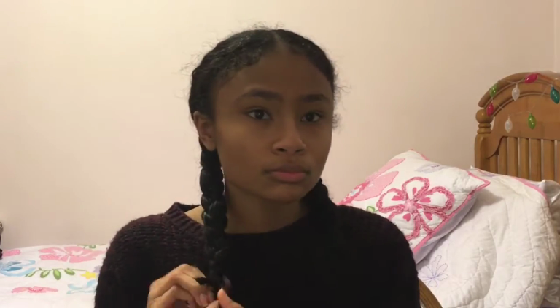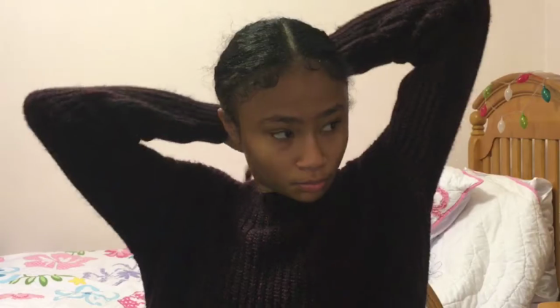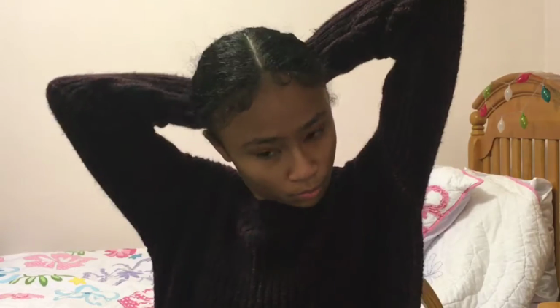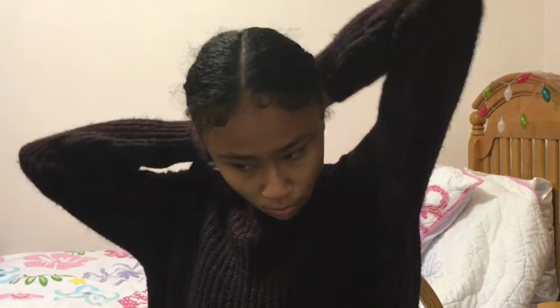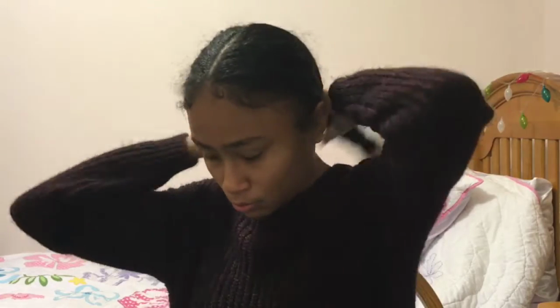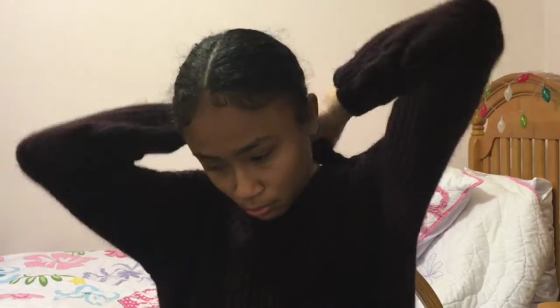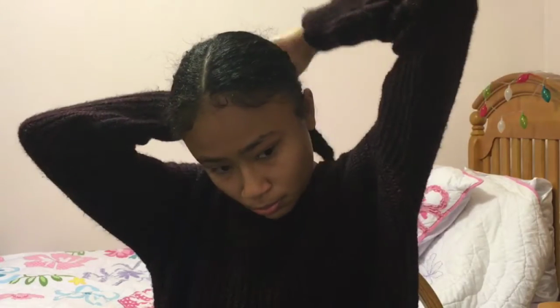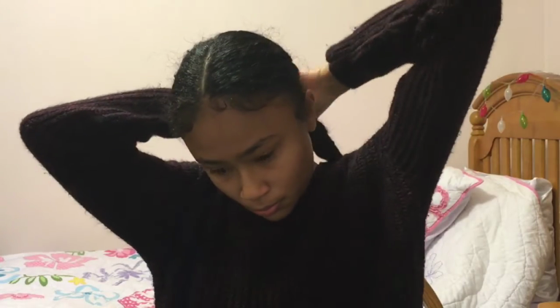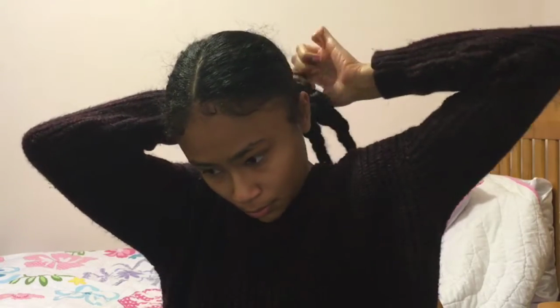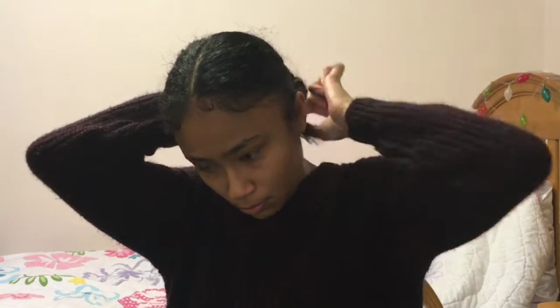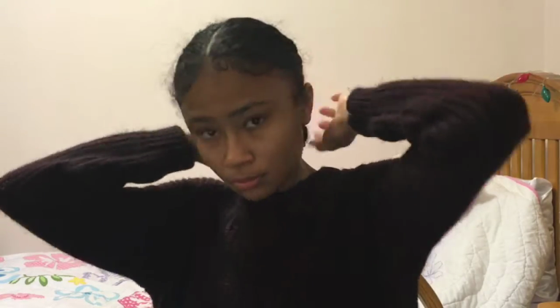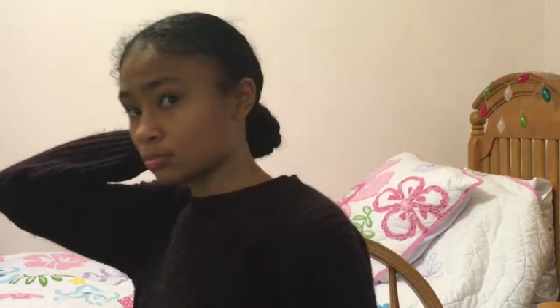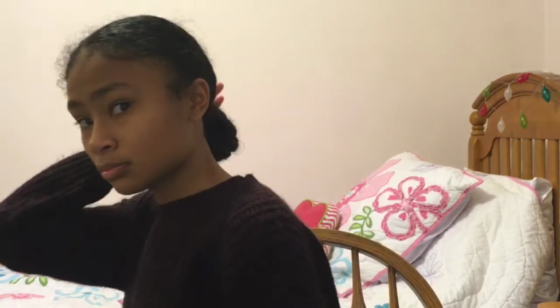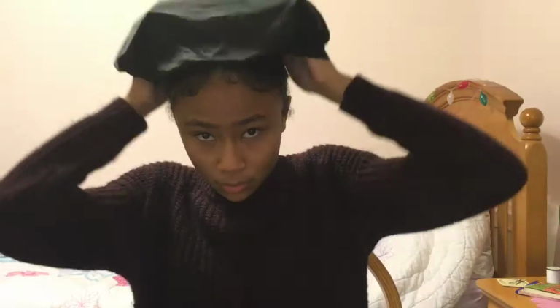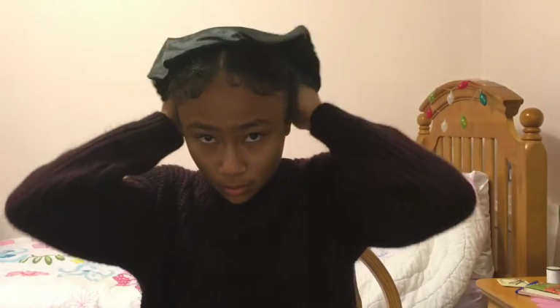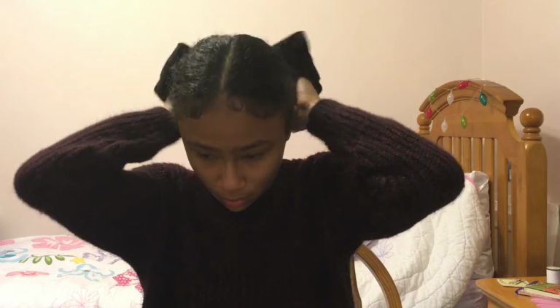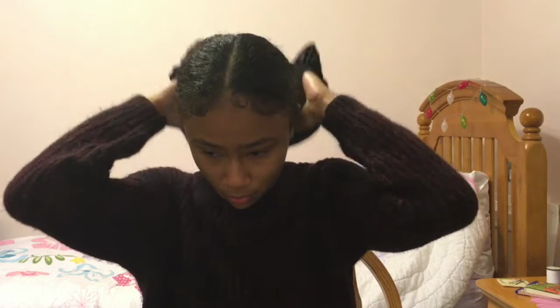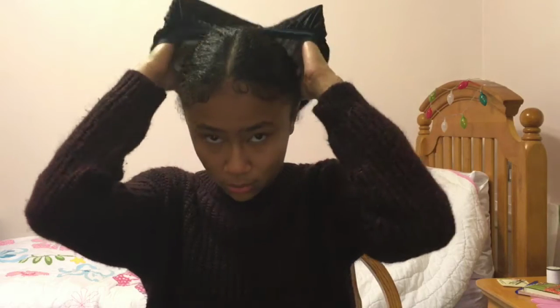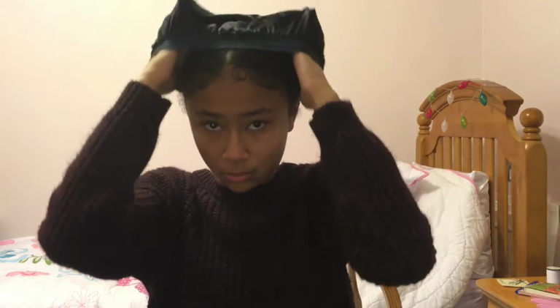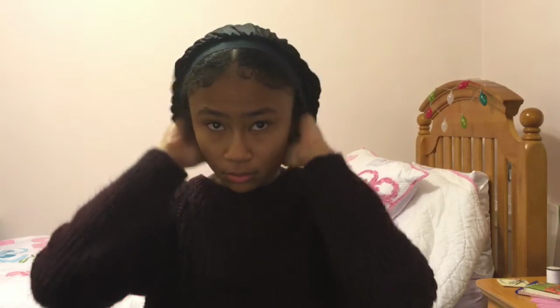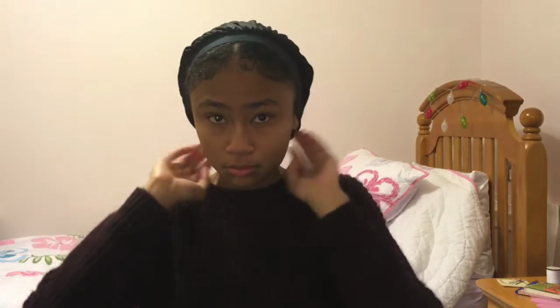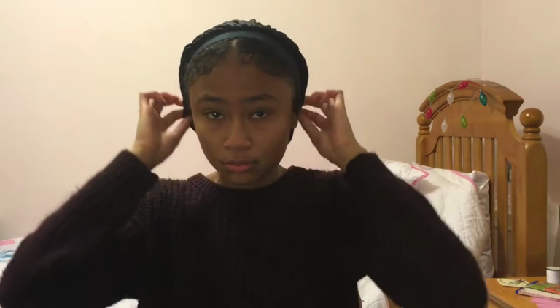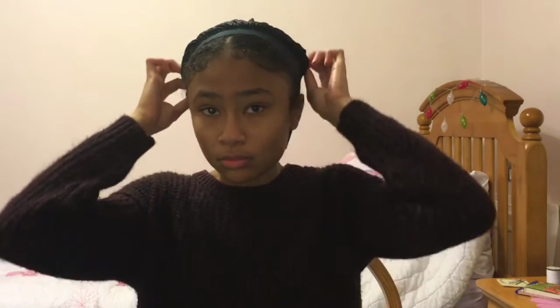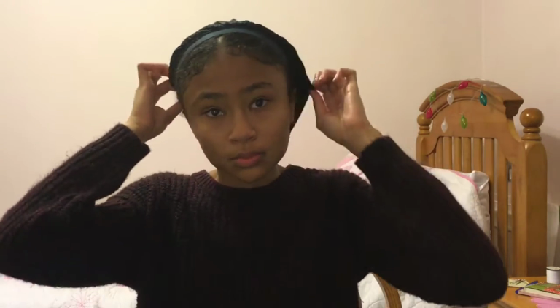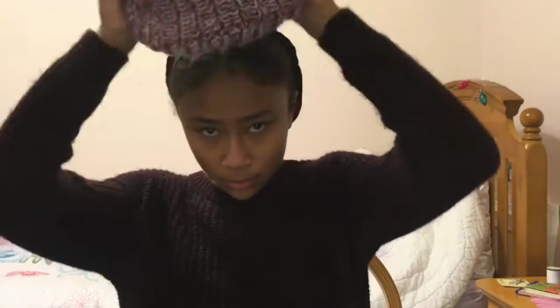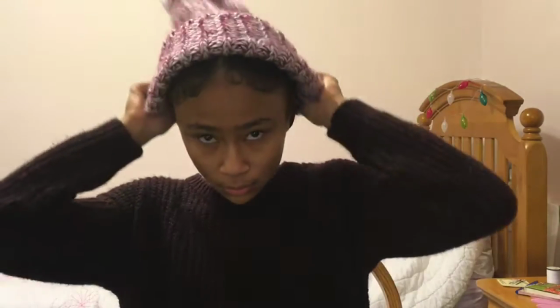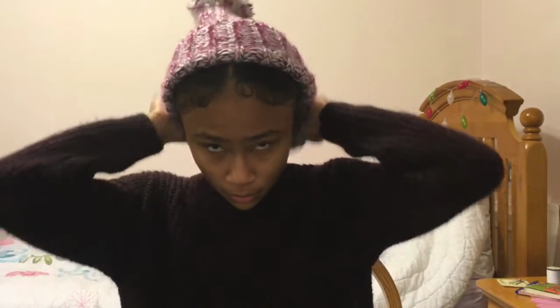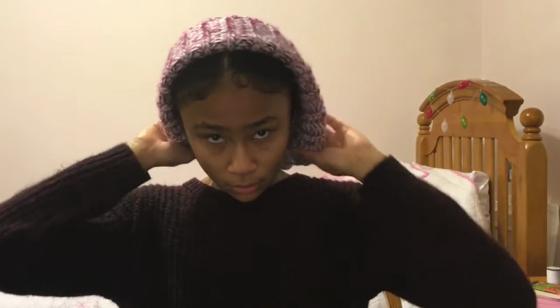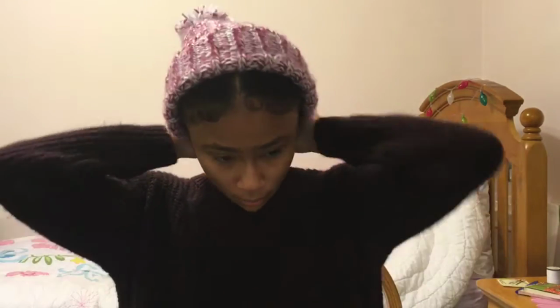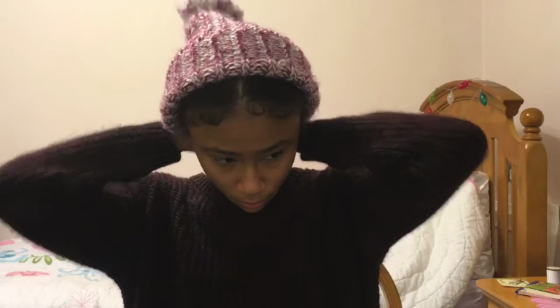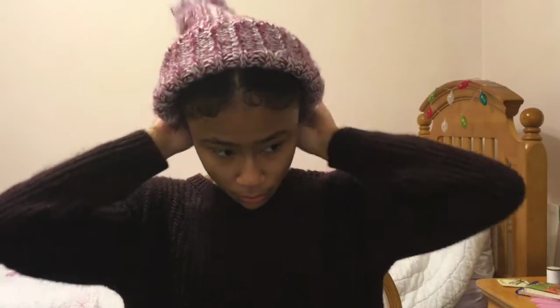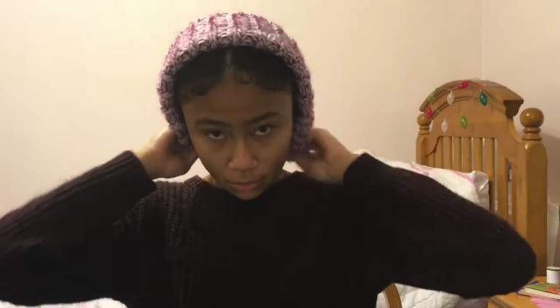So now I'm just putting these braids into a little bun at the back of my head and trying to tuck it as close as possible to my scalp. Then I'm getting my sleeping cap and then putting a beanie over it.